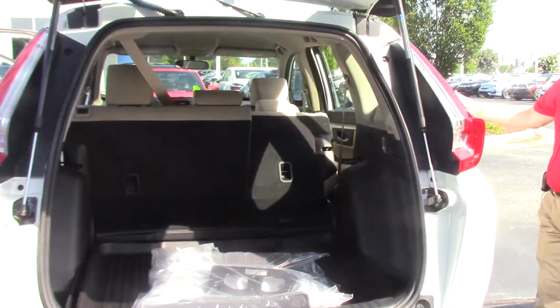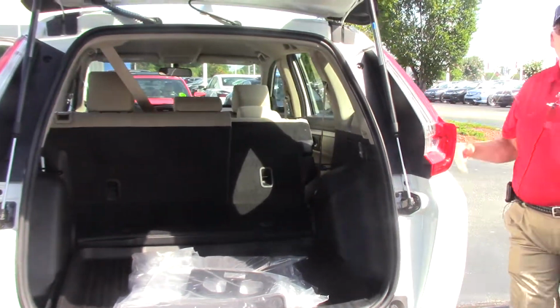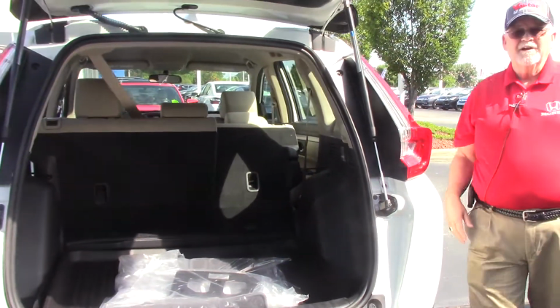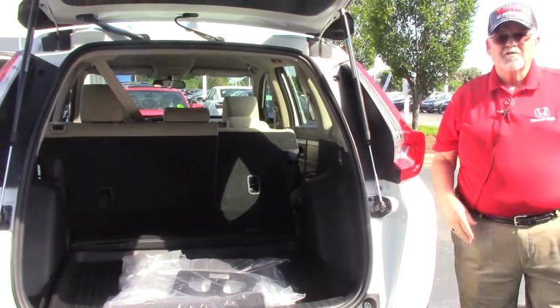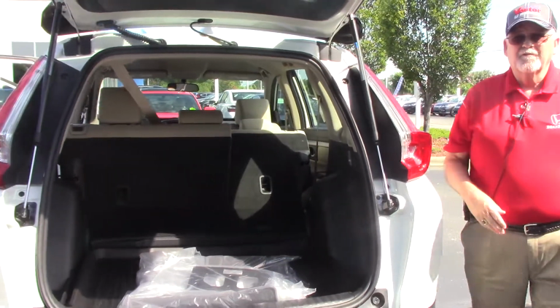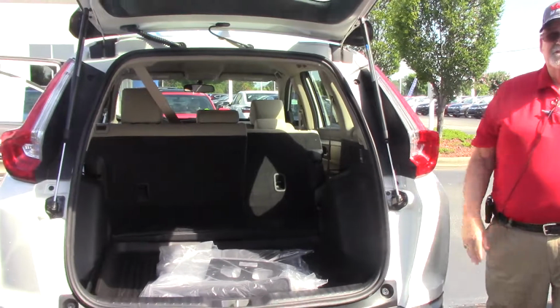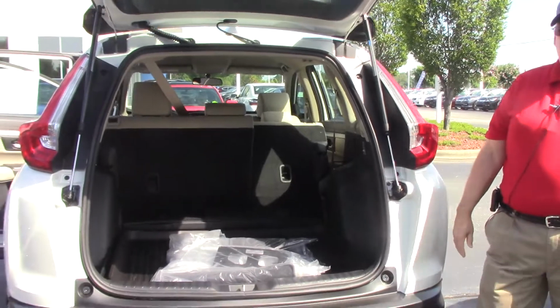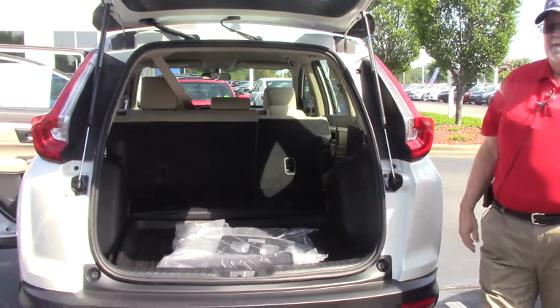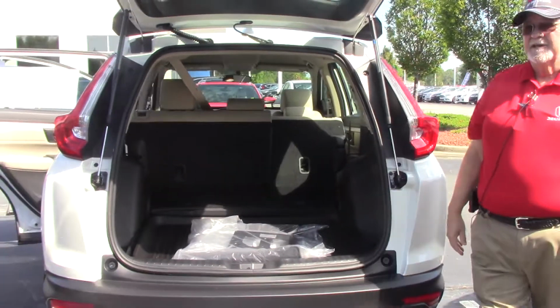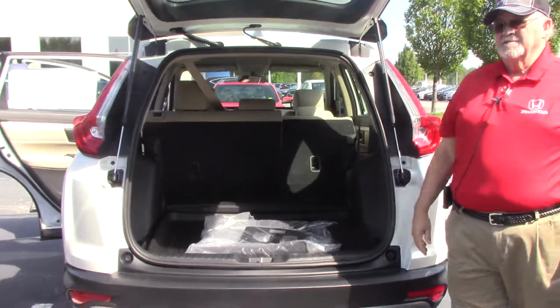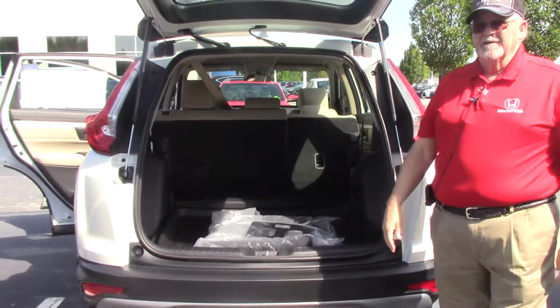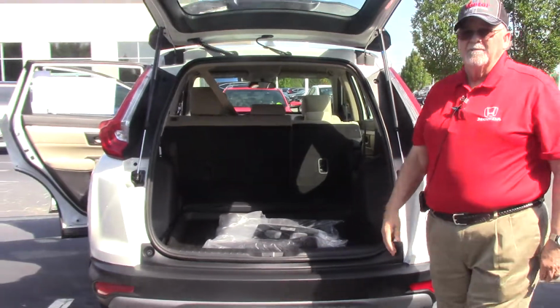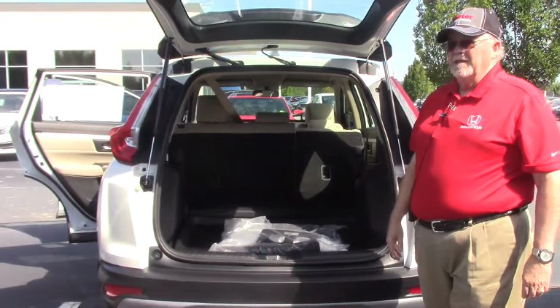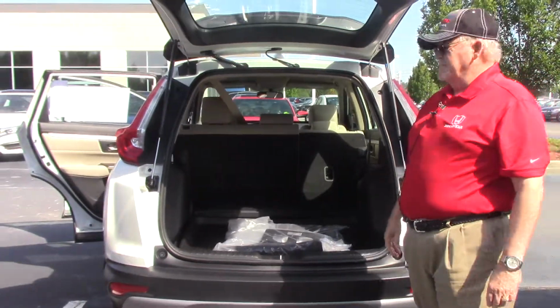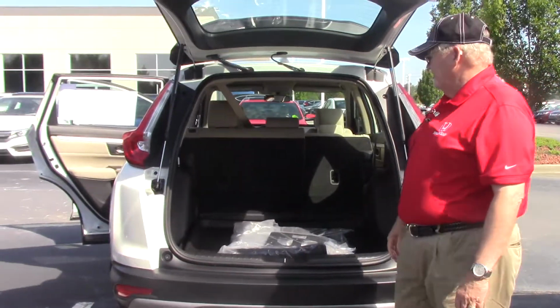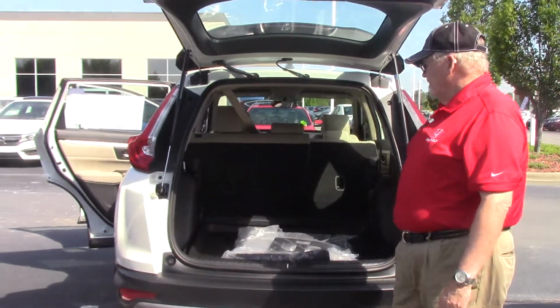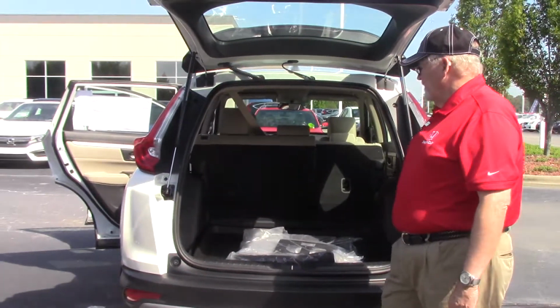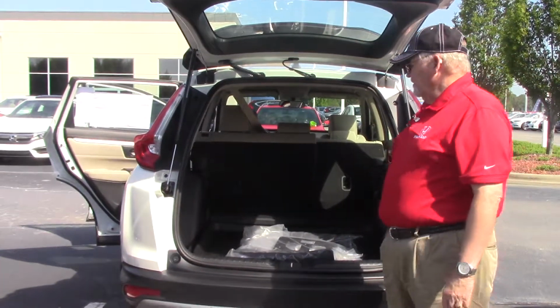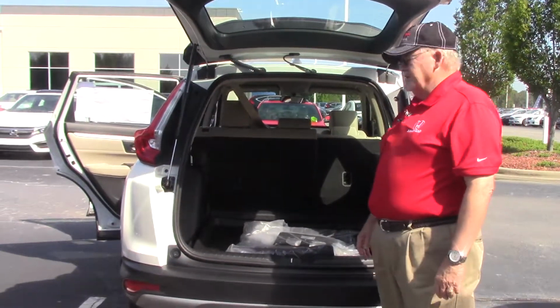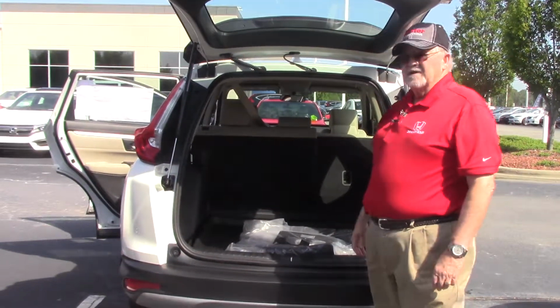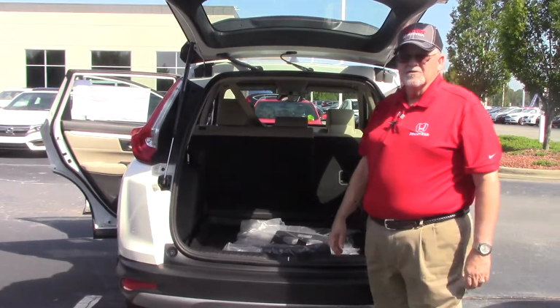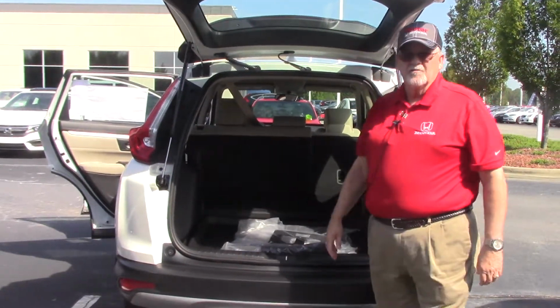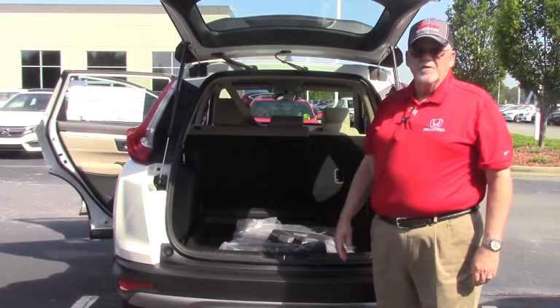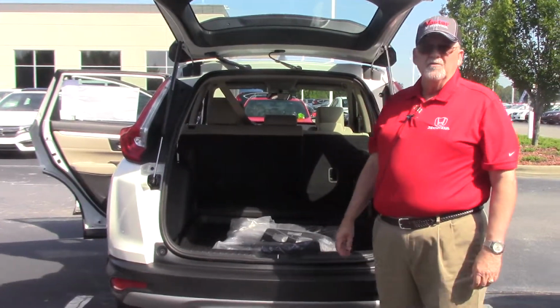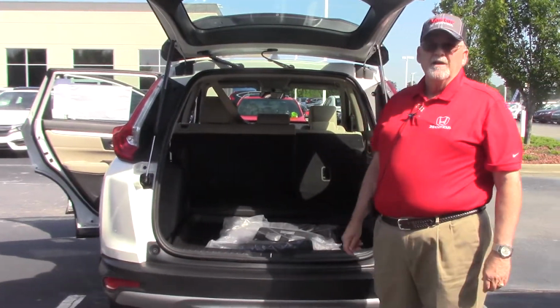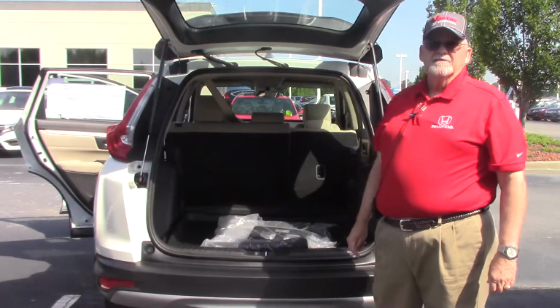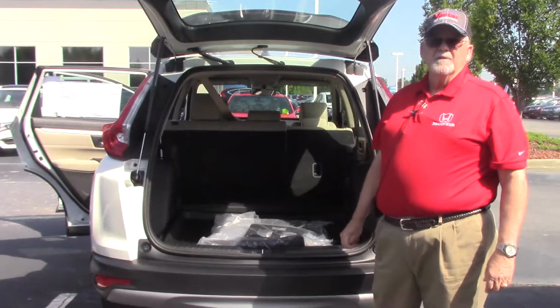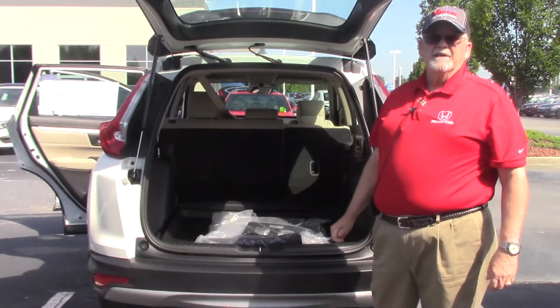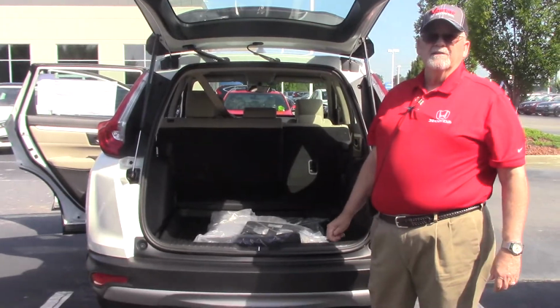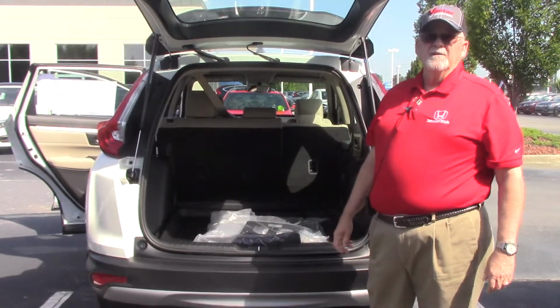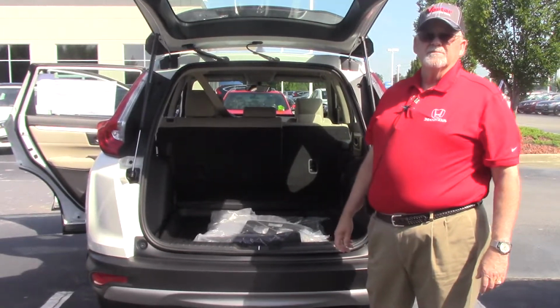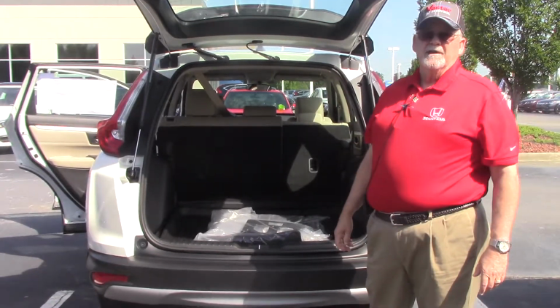A great car for a small family. Come see me, Mickey Bissett — I'd be happy to test drive this car for you. That's Mickey, like the famous mouse.